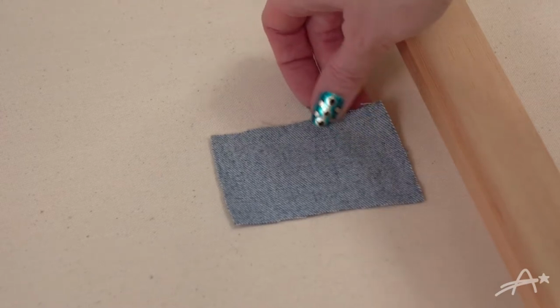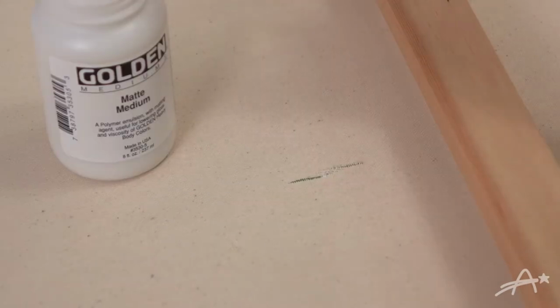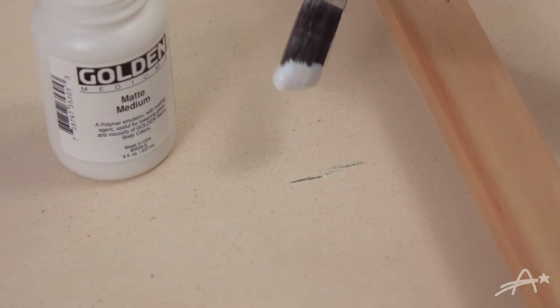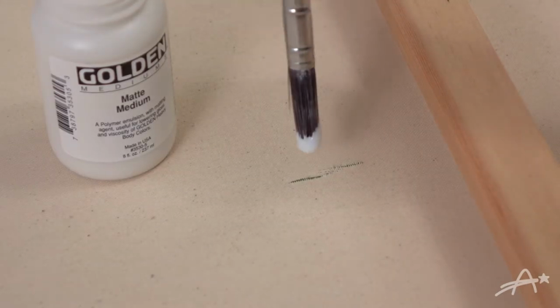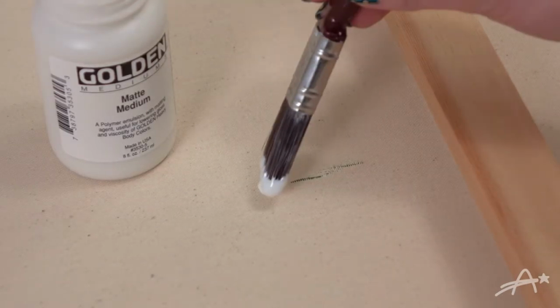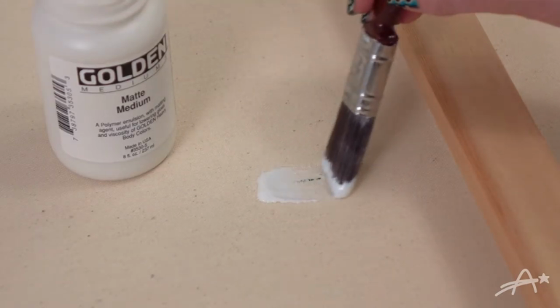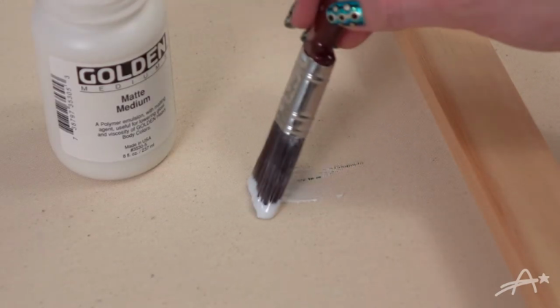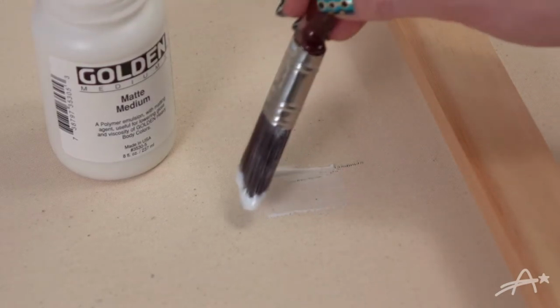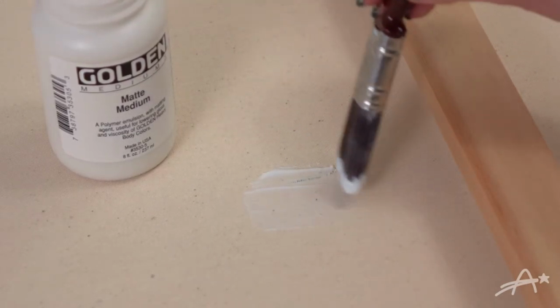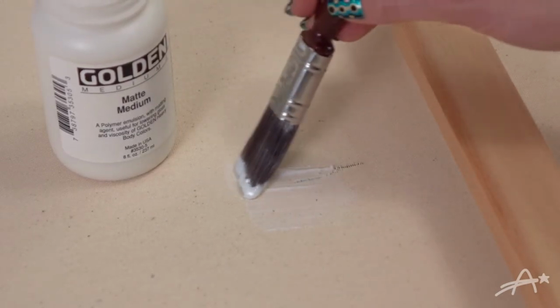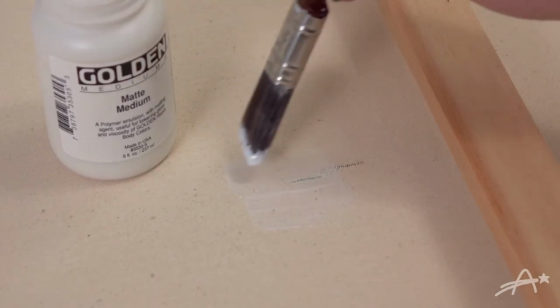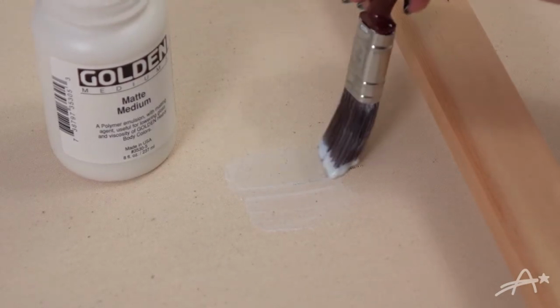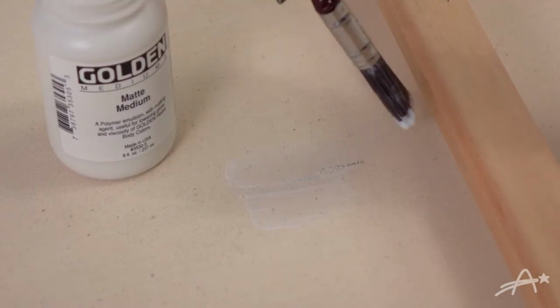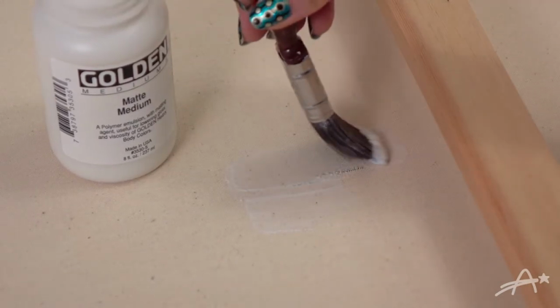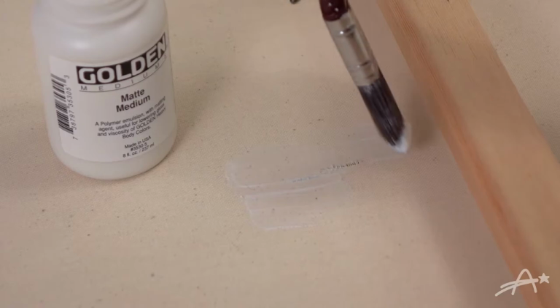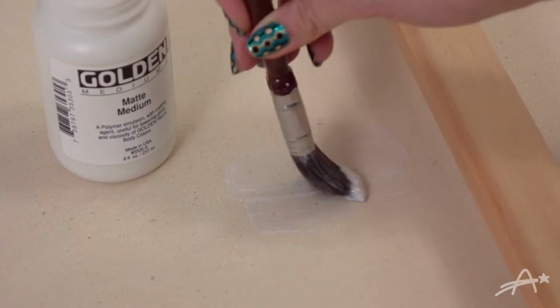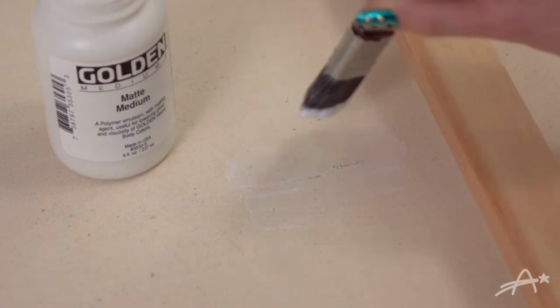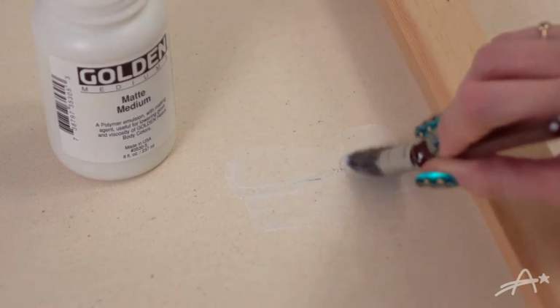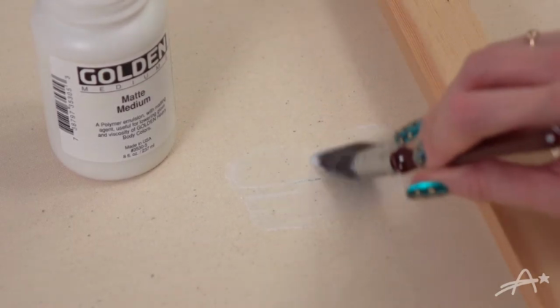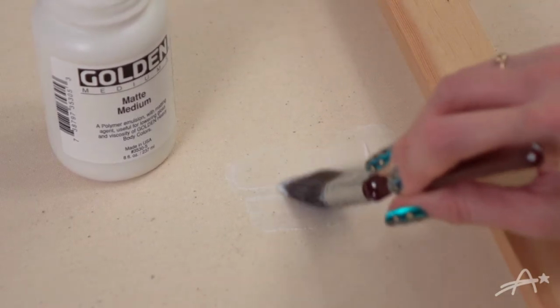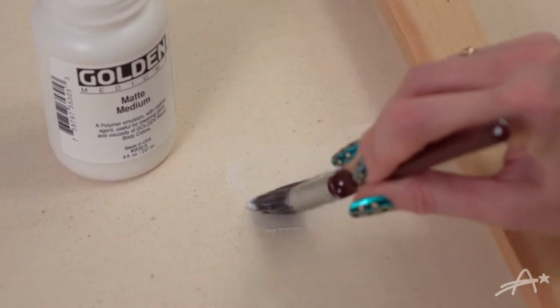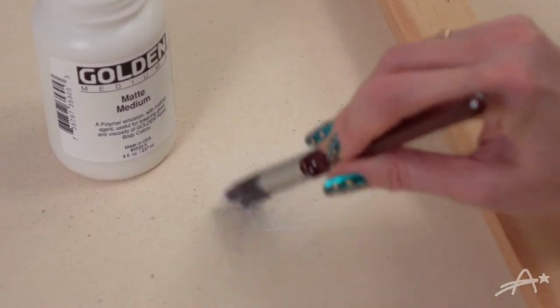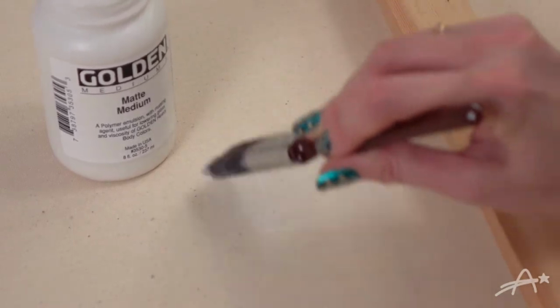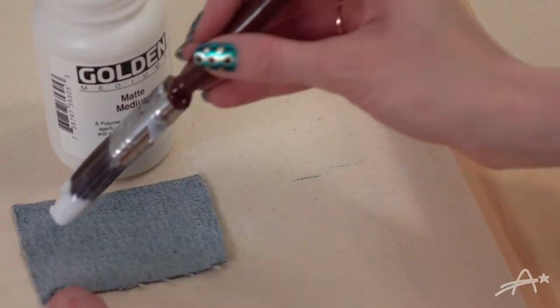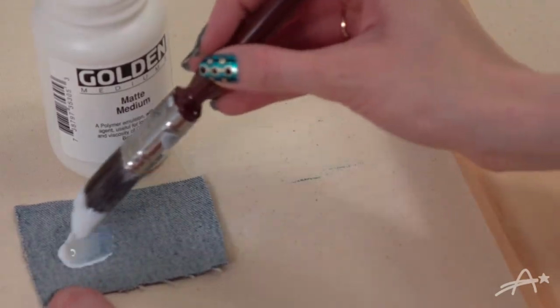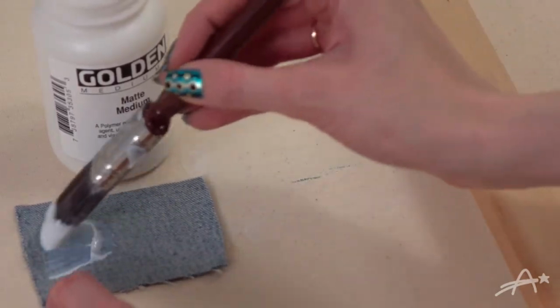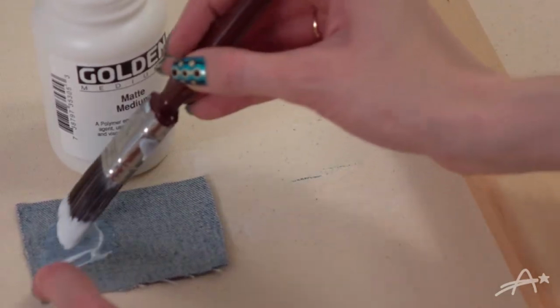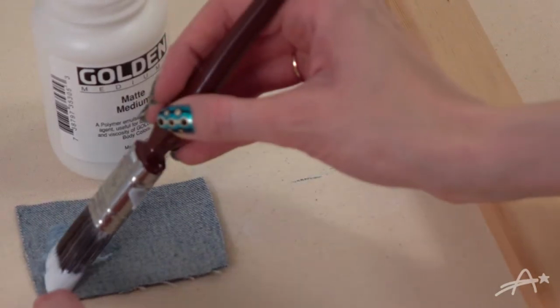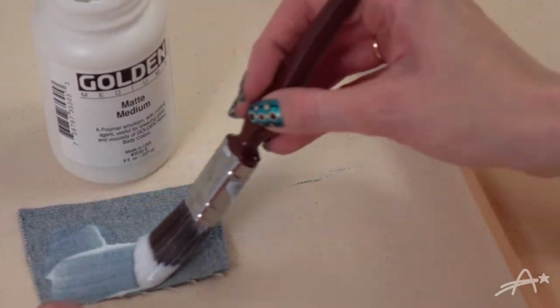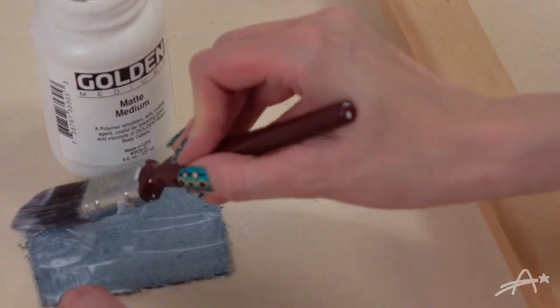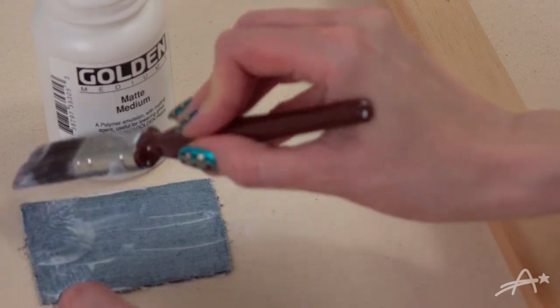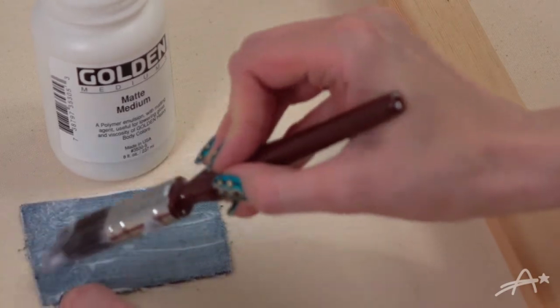I'm covering my canvas with a thin coat of matte medium. This stuff works really good for 3D canvas art. I also added one coat onto the jeans square.